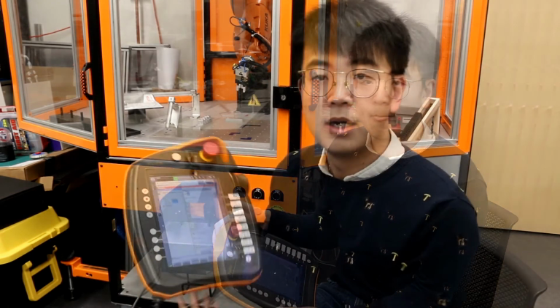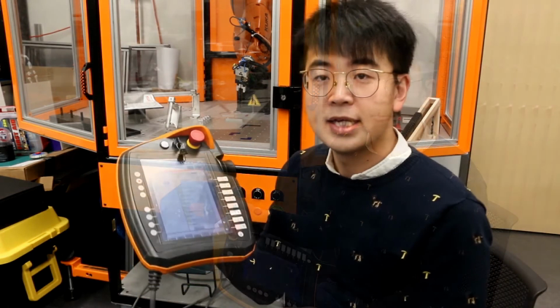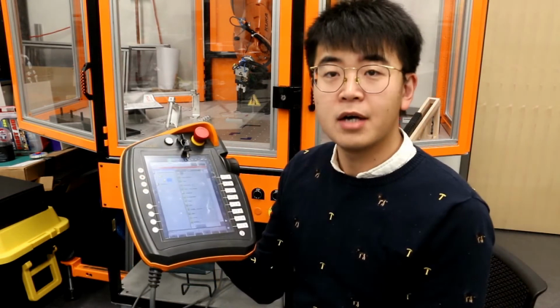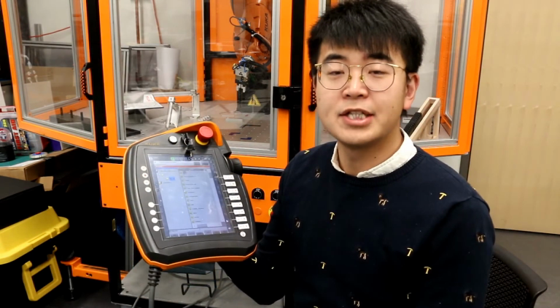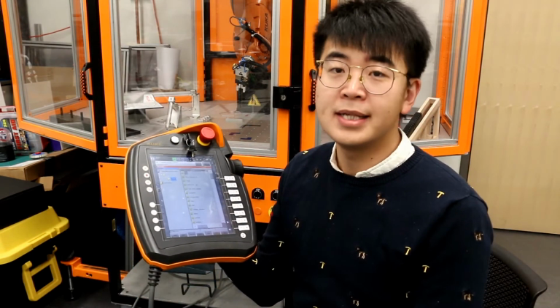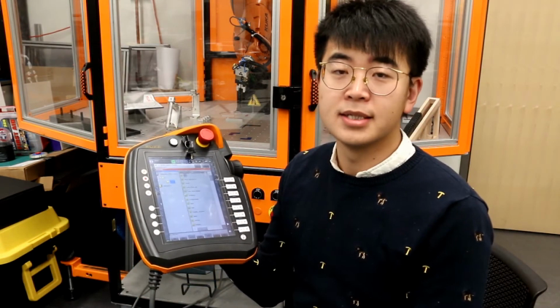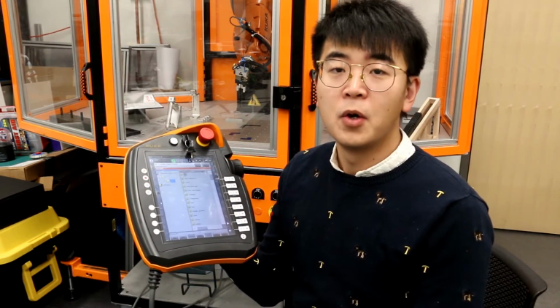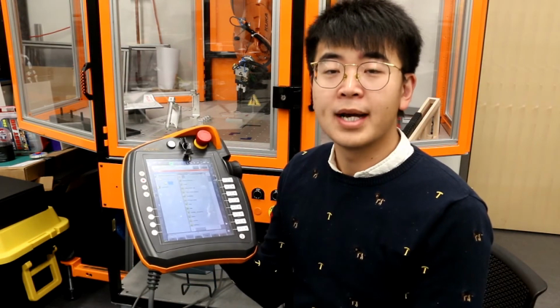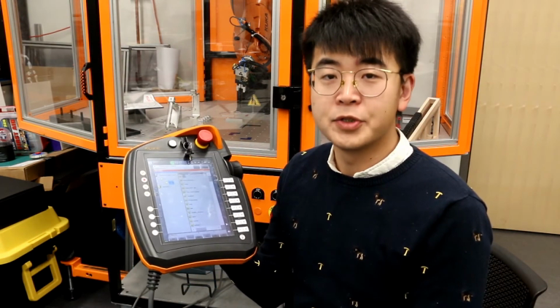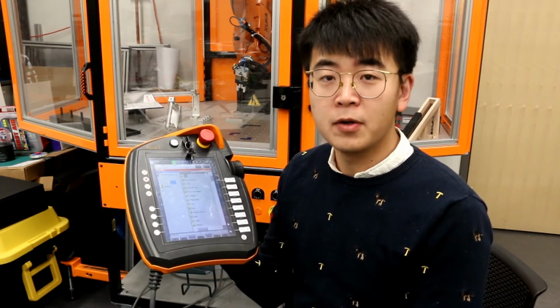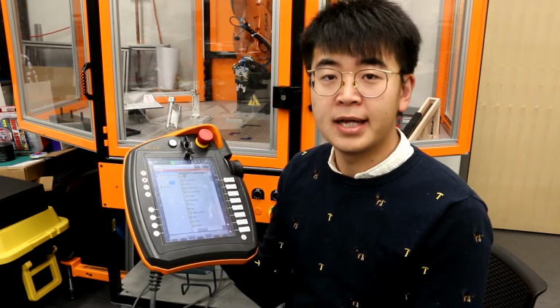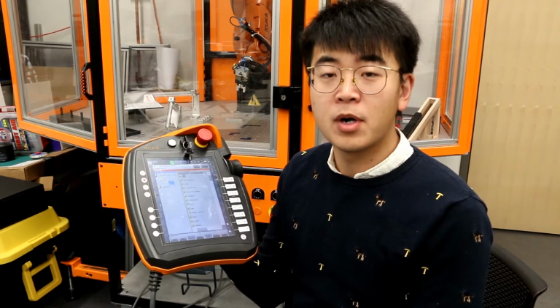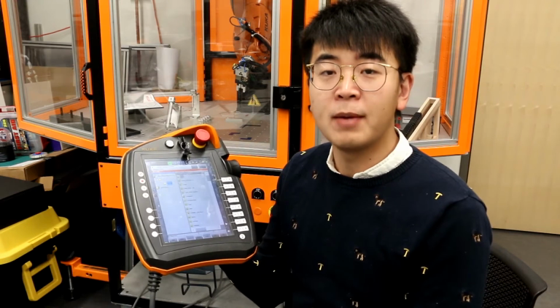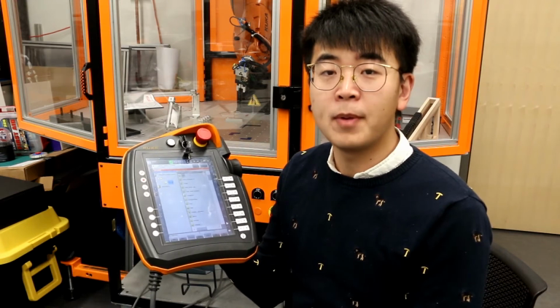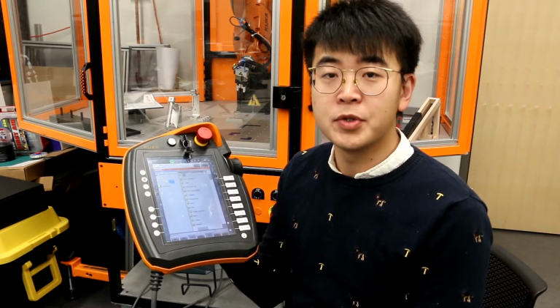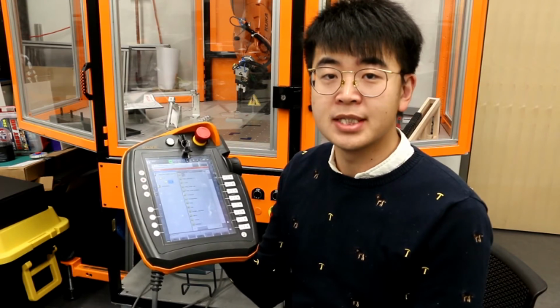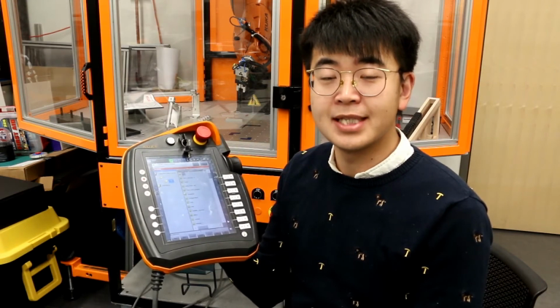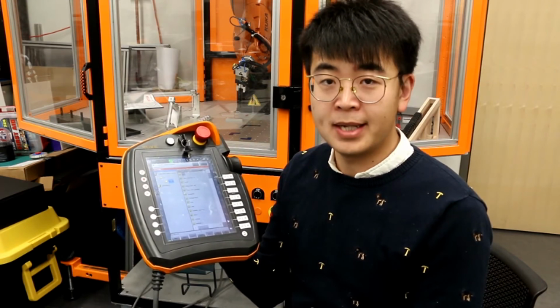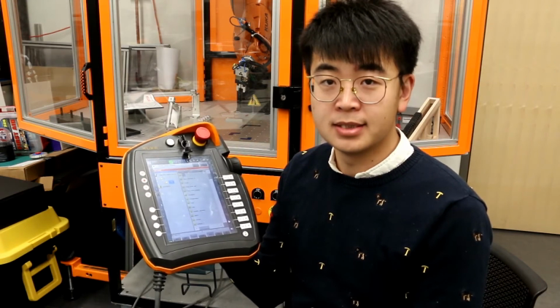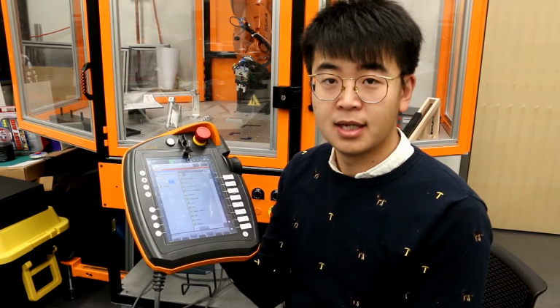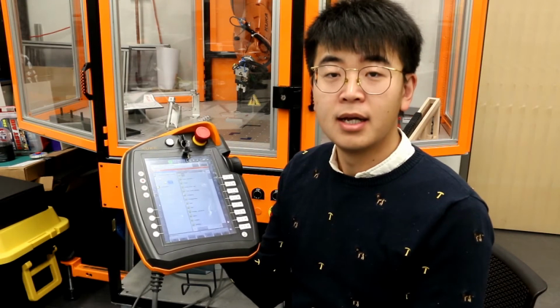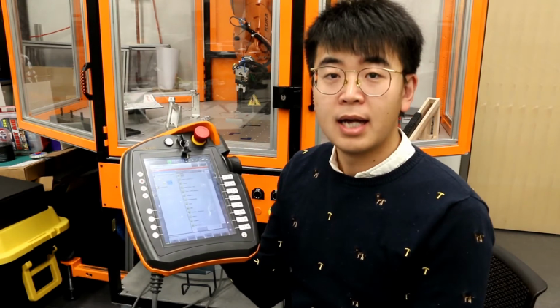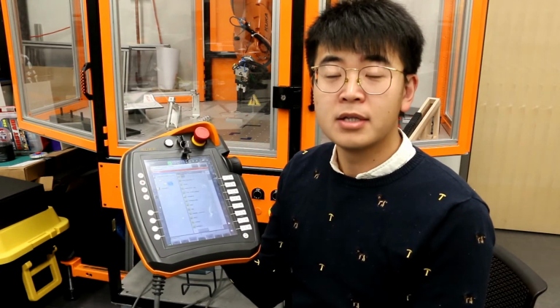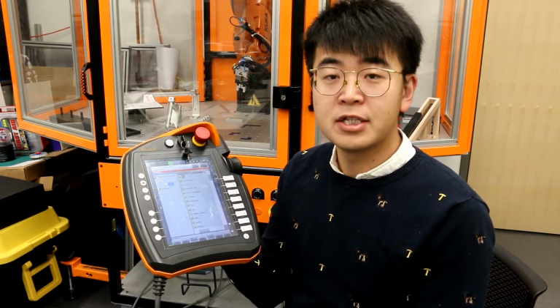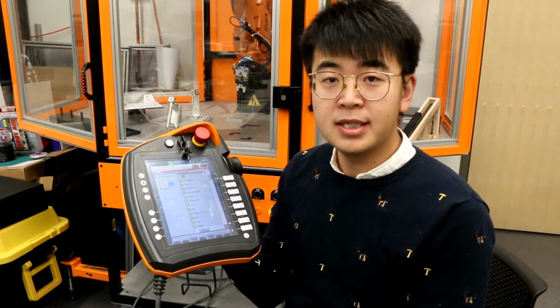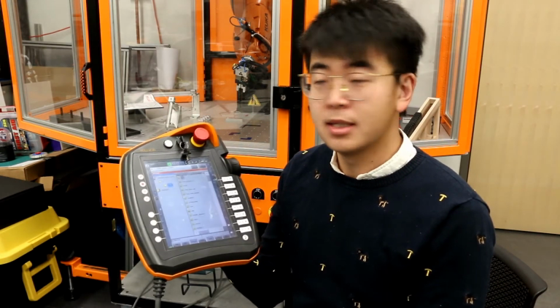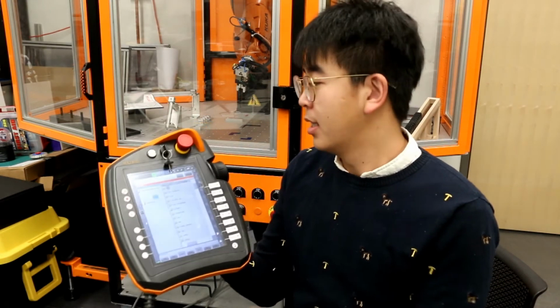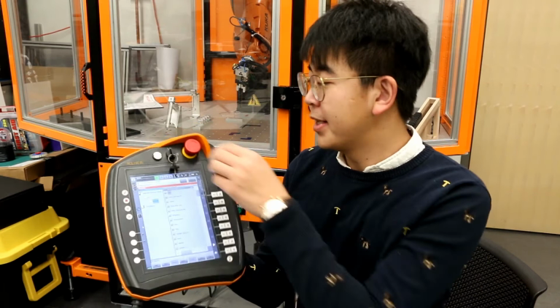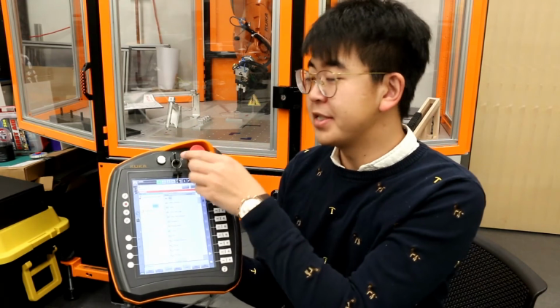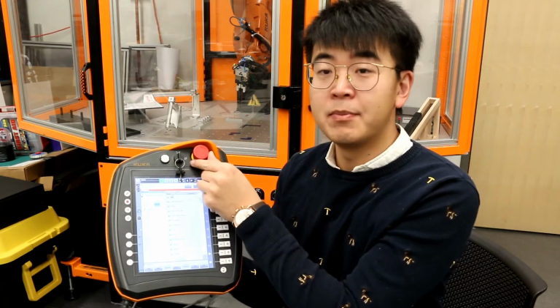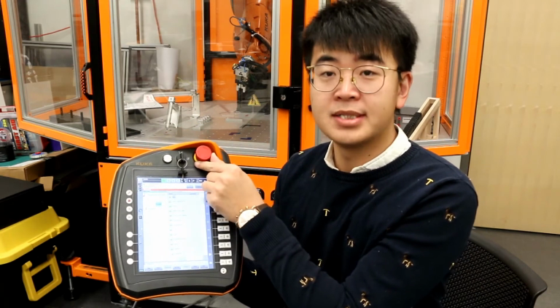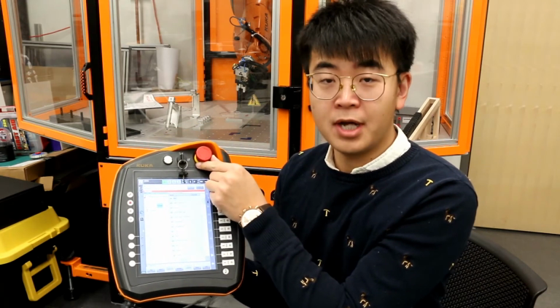This is called the teach pendant. We can control and program the robot using this teach pendant. On the teach pendant, here is the emergency stop.